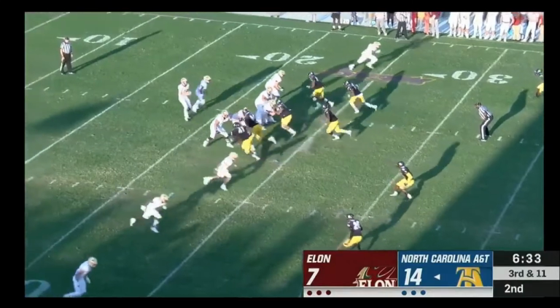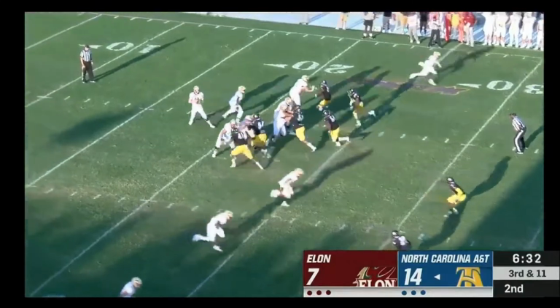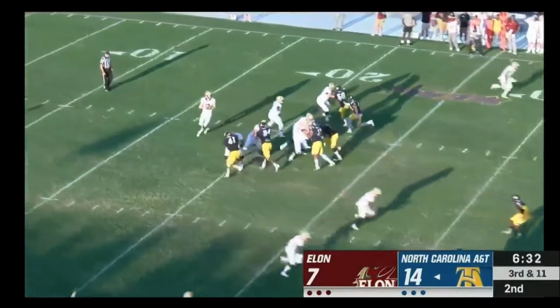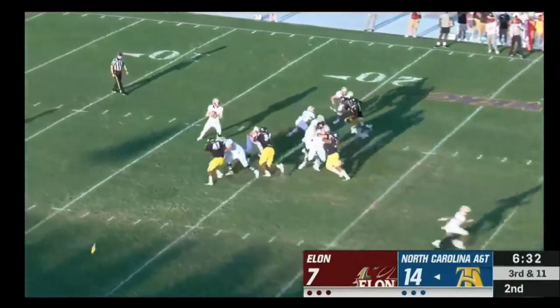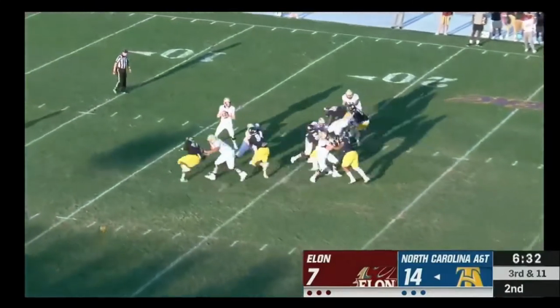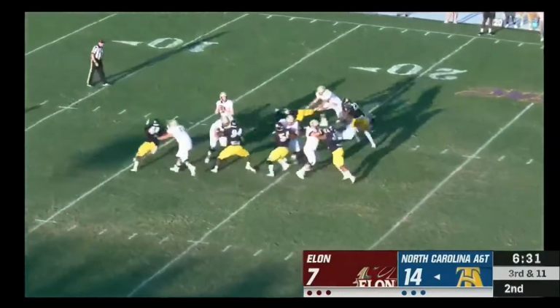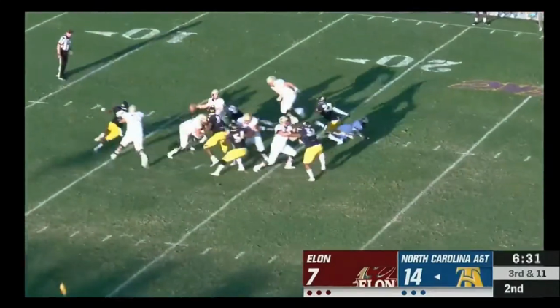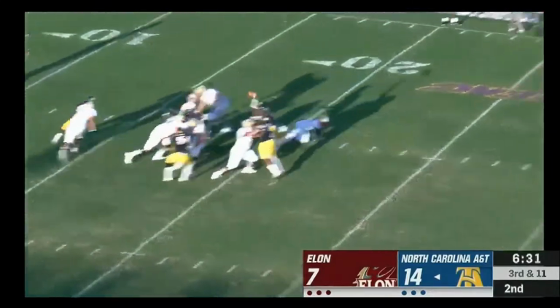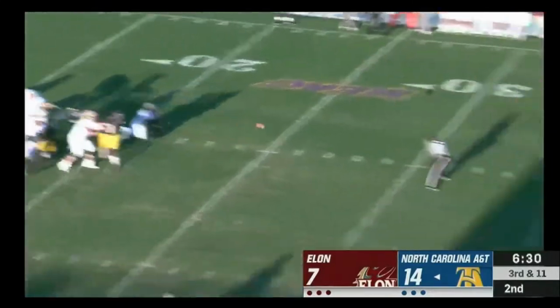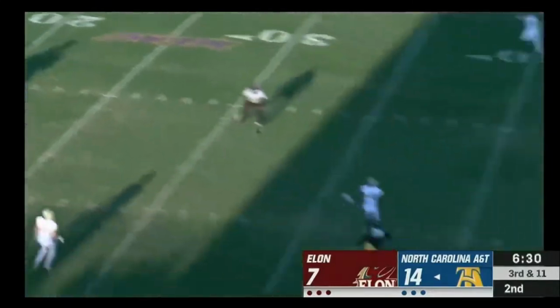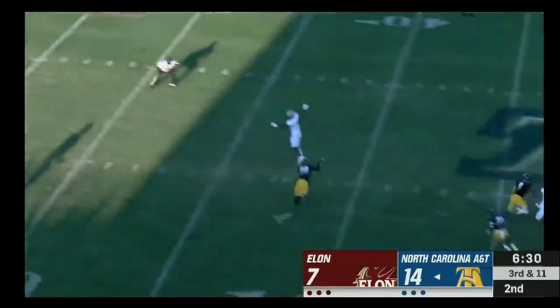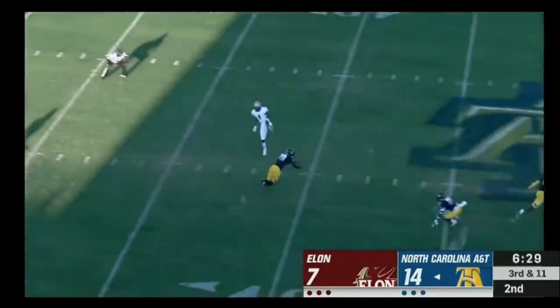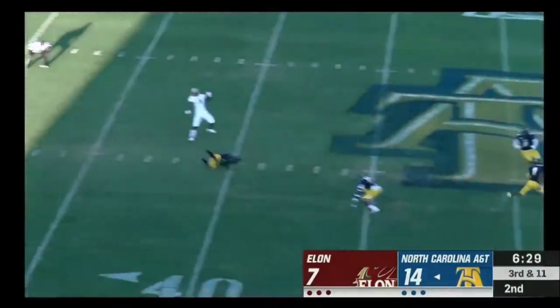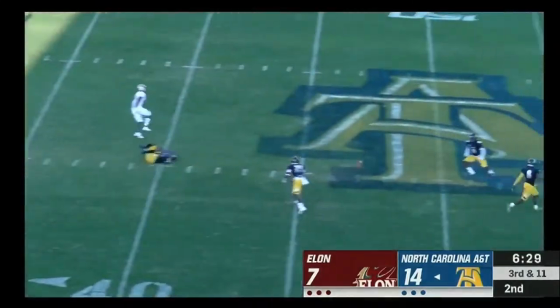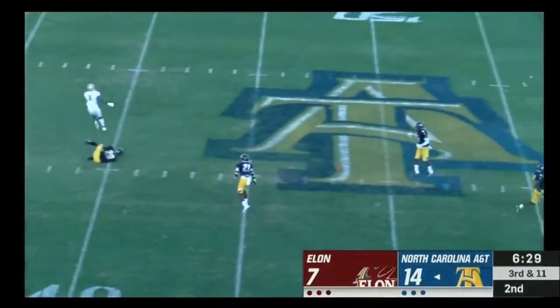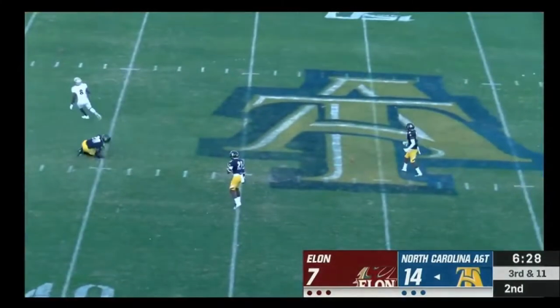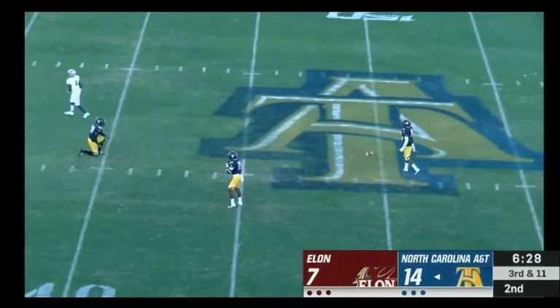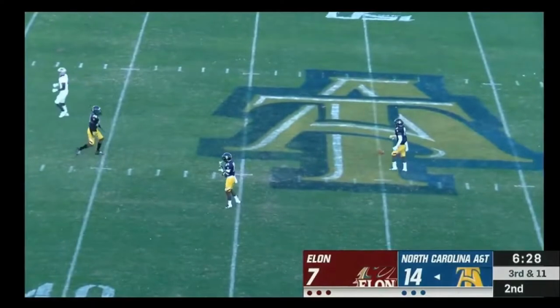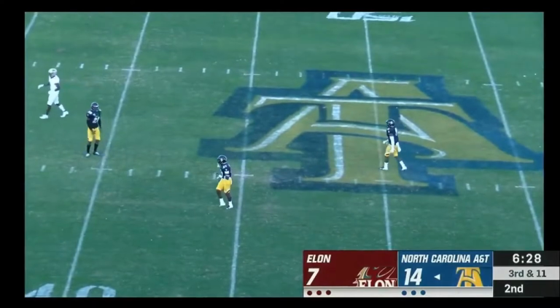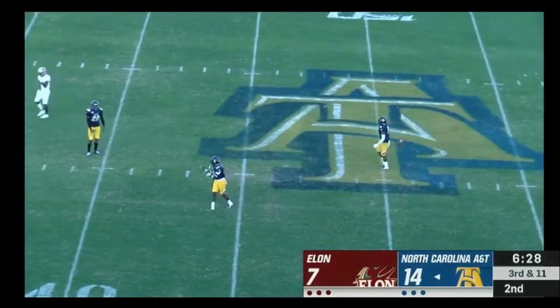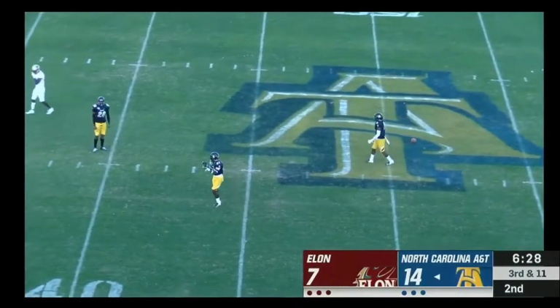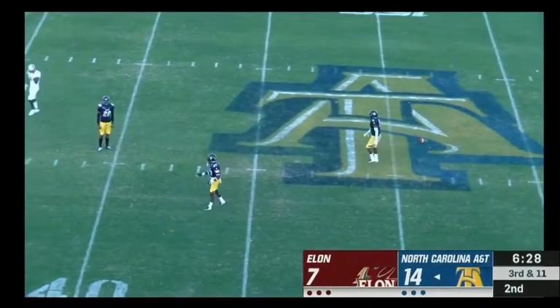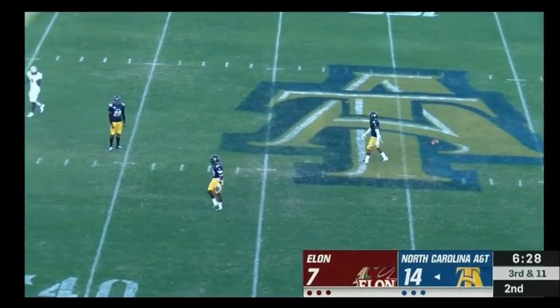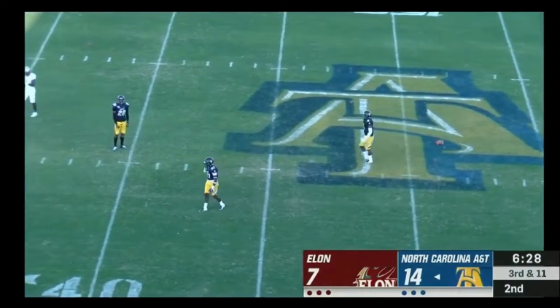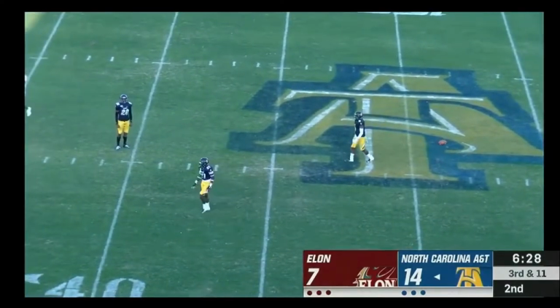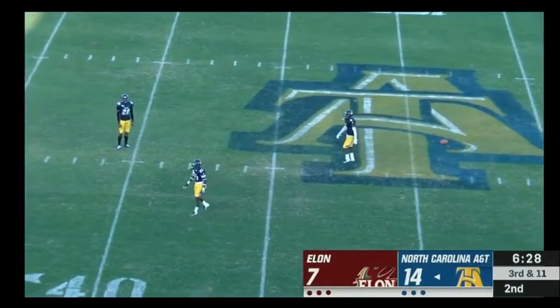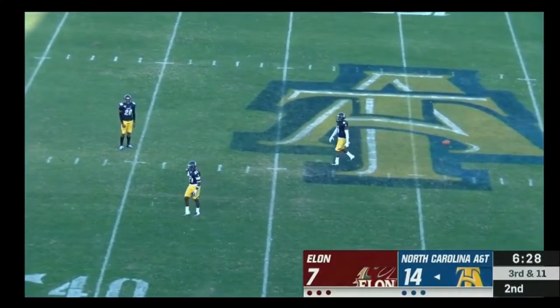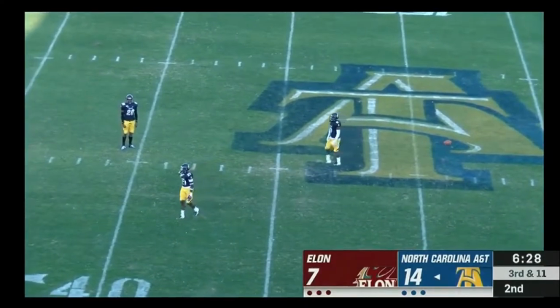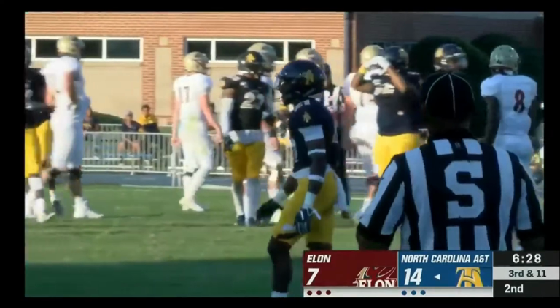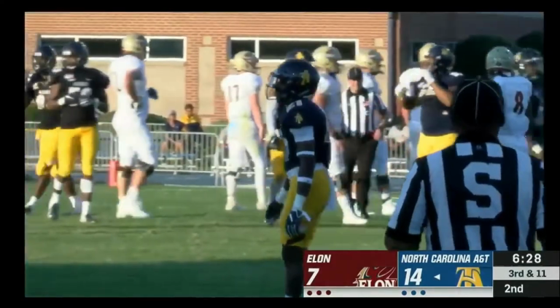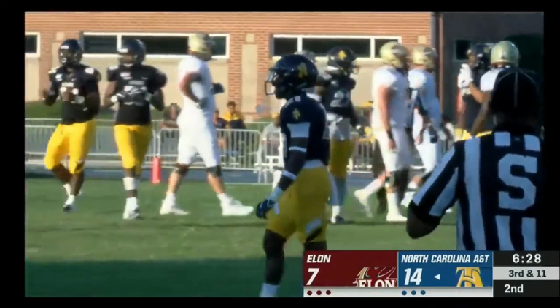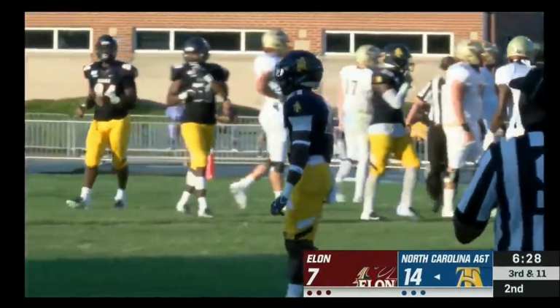The hard count got A&T to jump — it's a free play. Ball thrown behind the intended receiver, Bryson Daughtry.